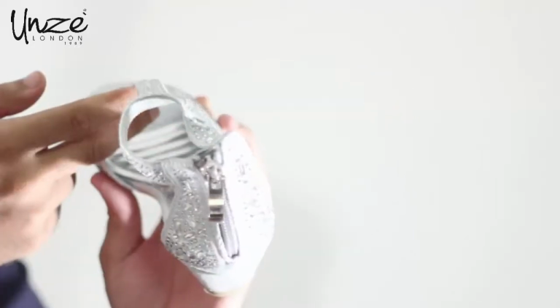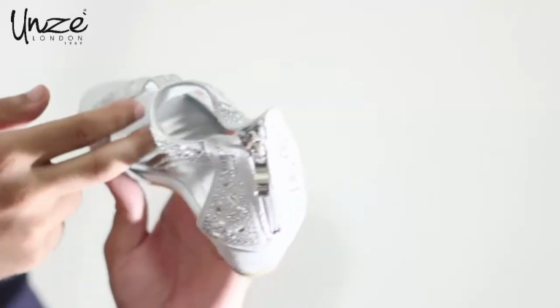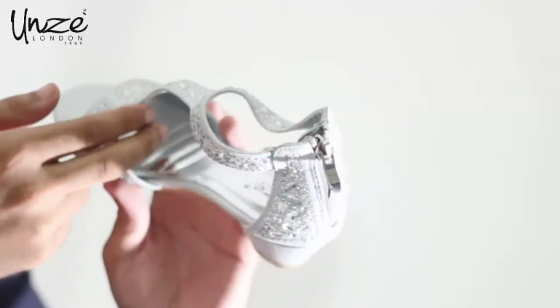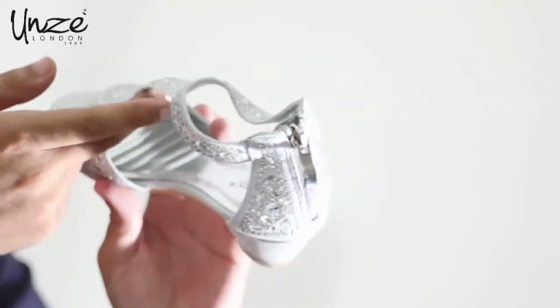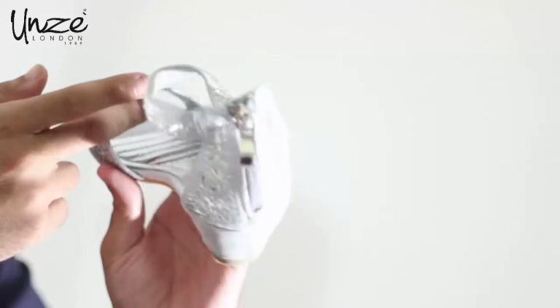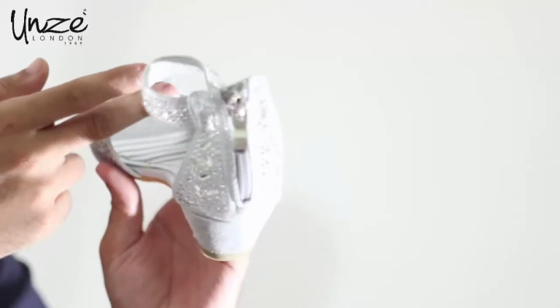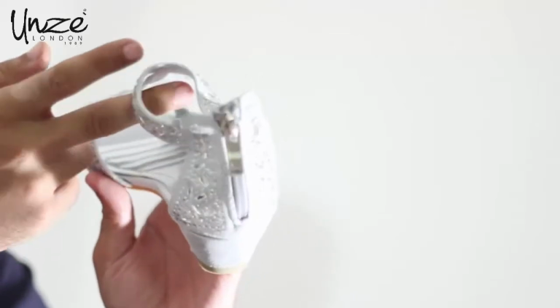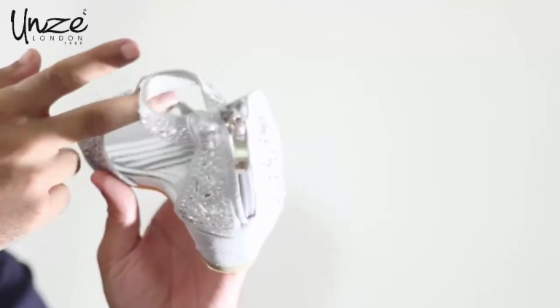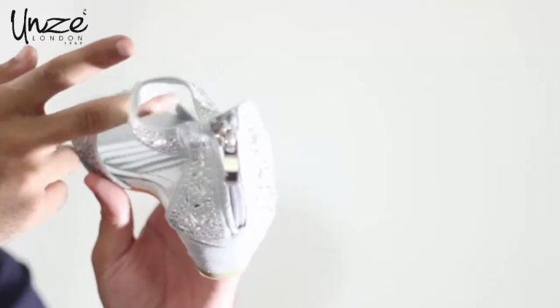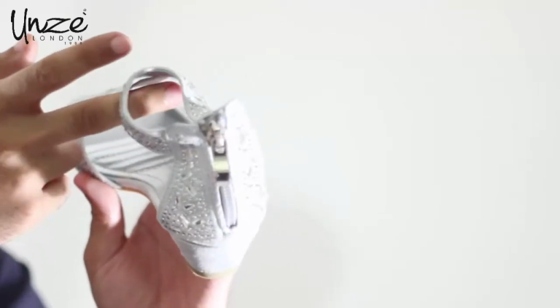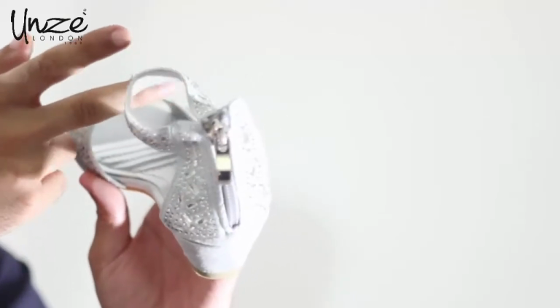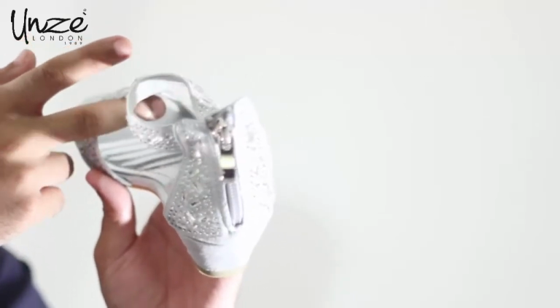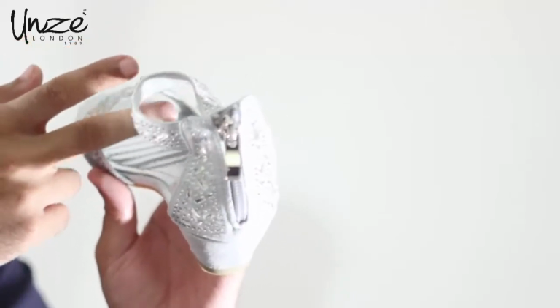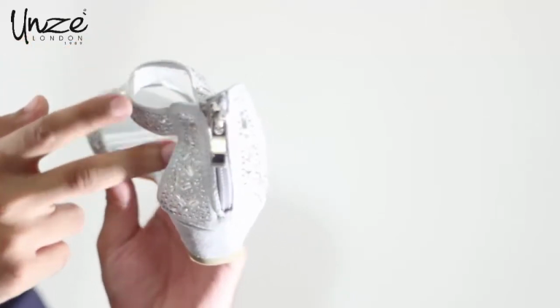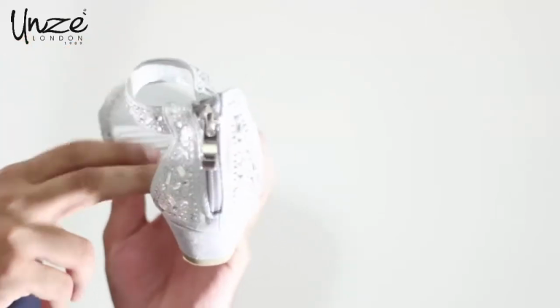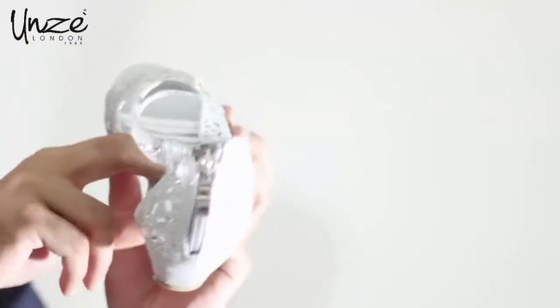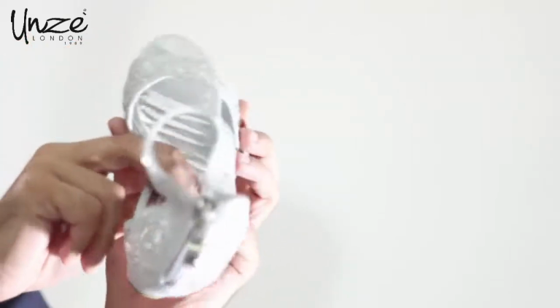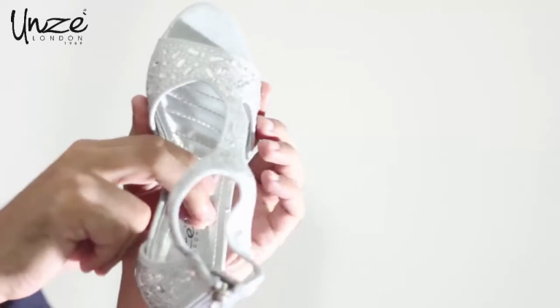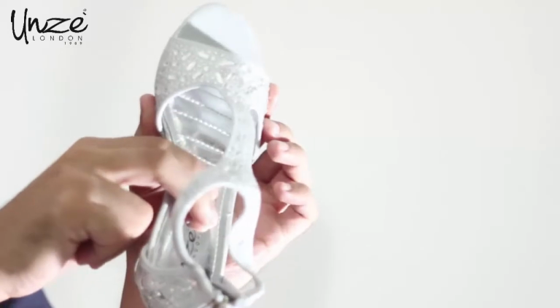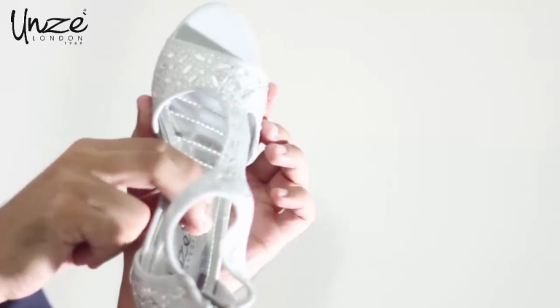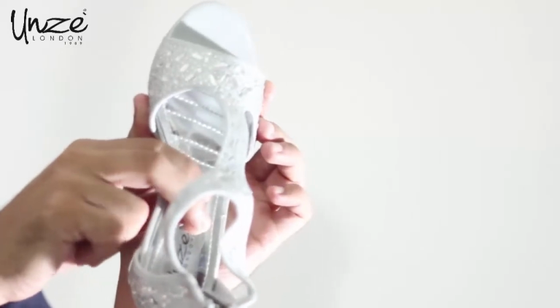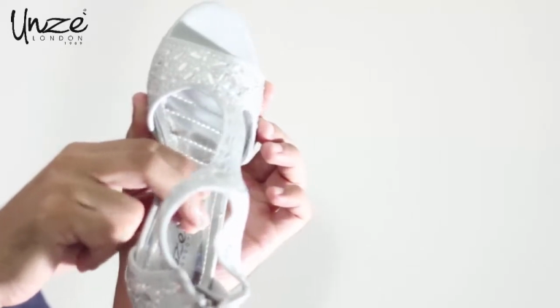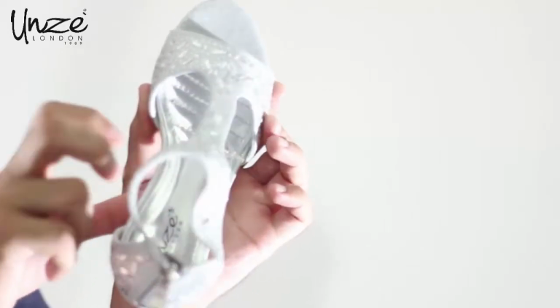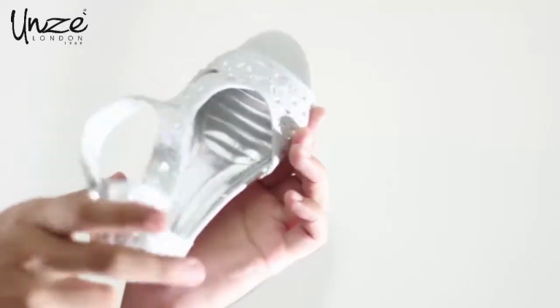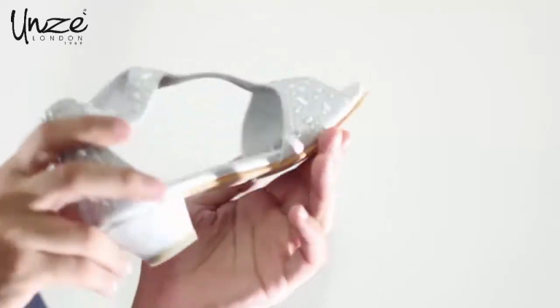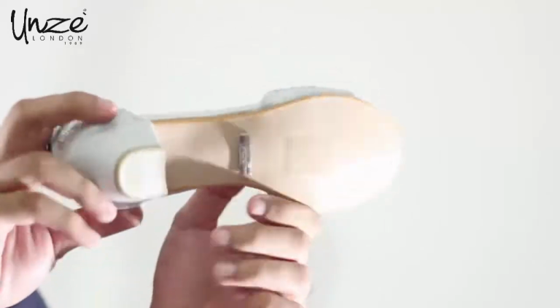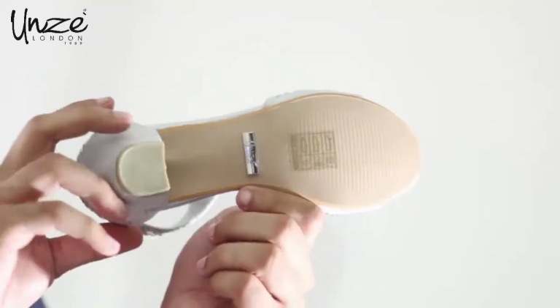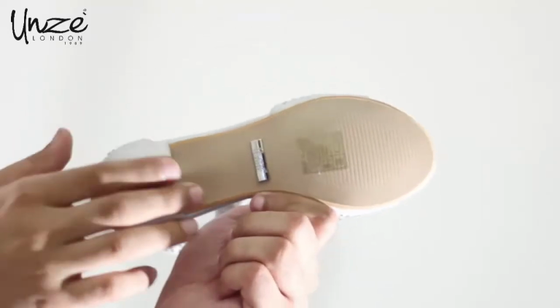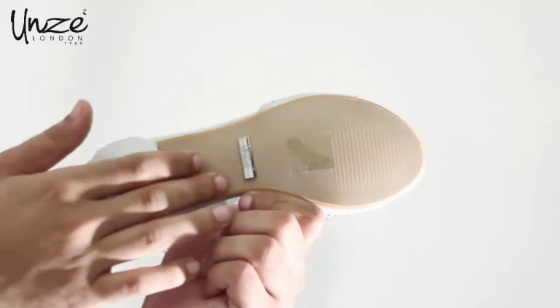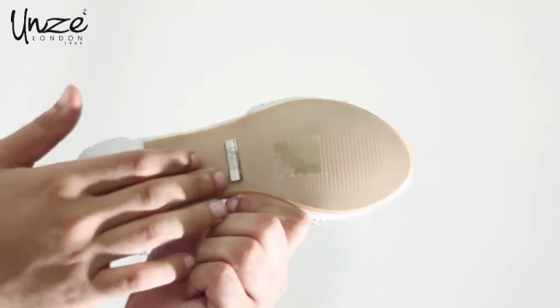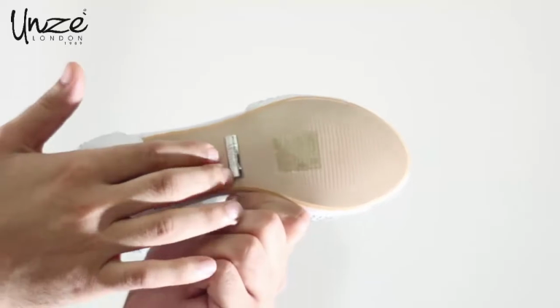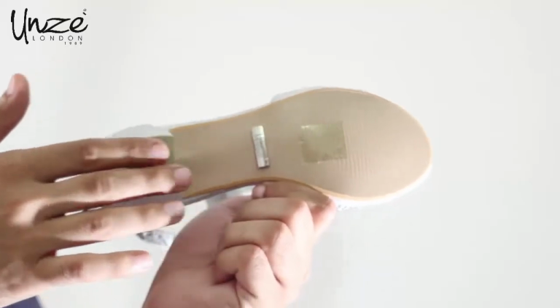The Bellucci sandal is lined with metal and PU midlining with the added comfort of the padded footbed to make walking extremely comfortable. The base of the sandal is made with a PU sole material for the perfect grip.